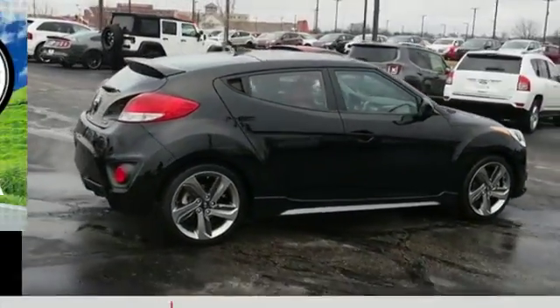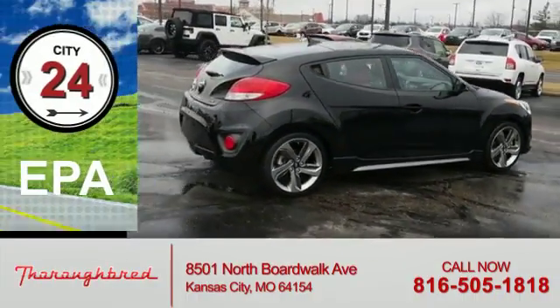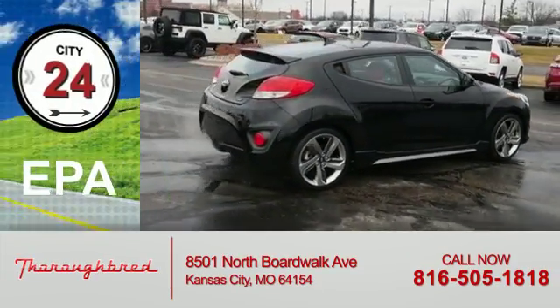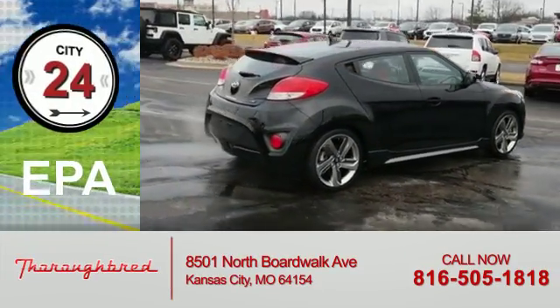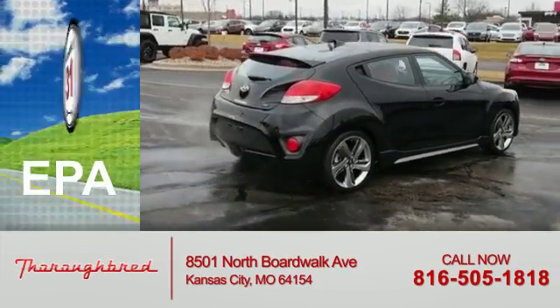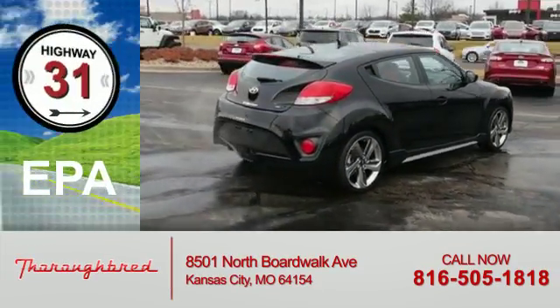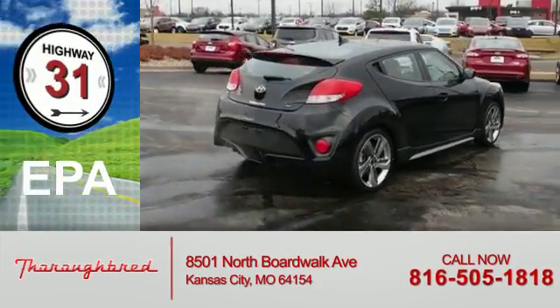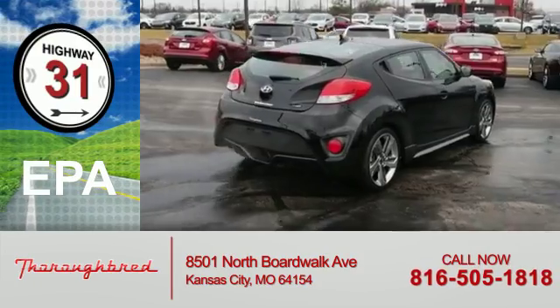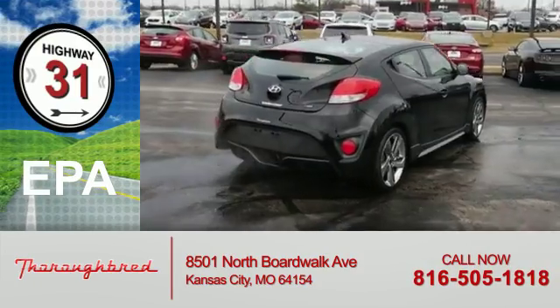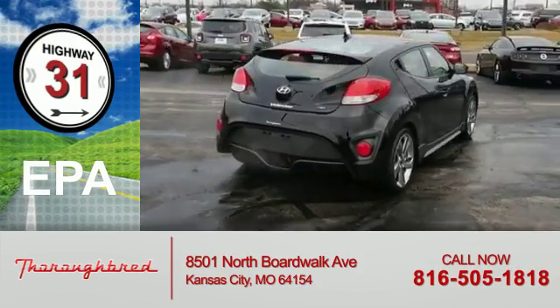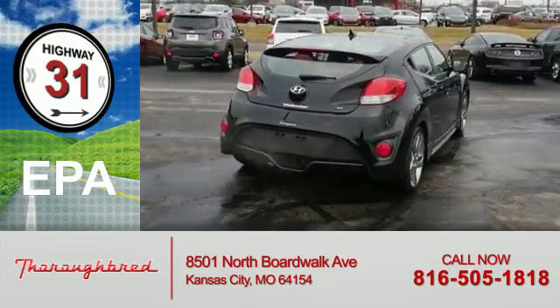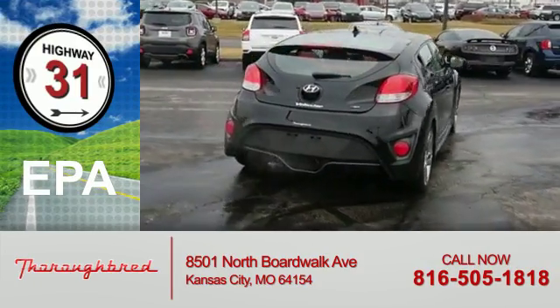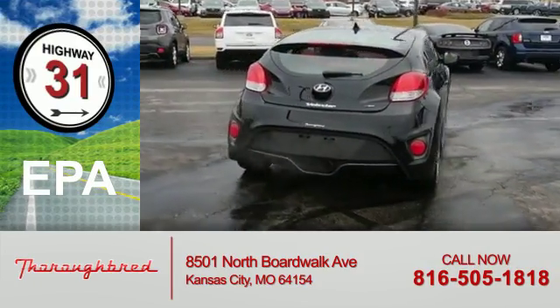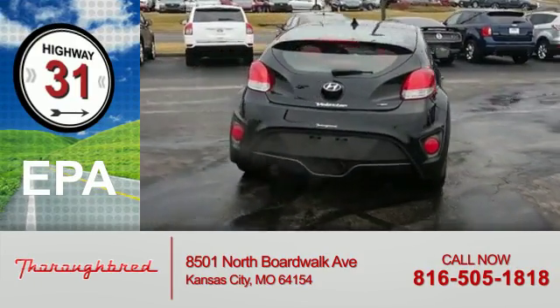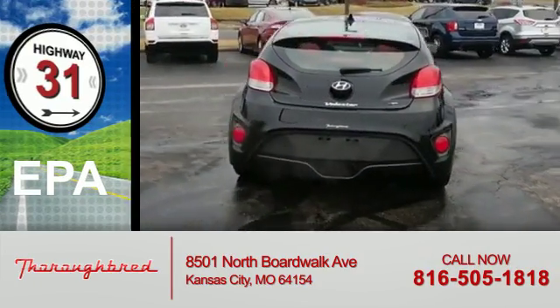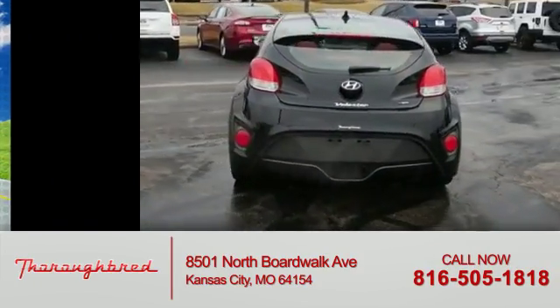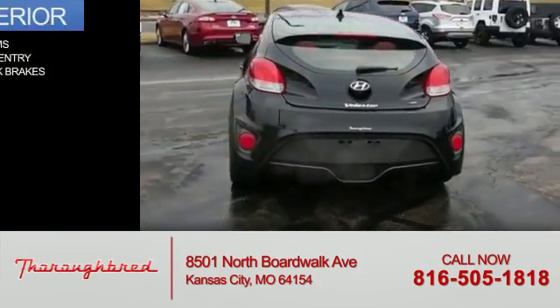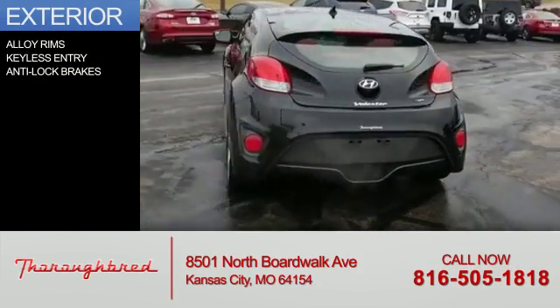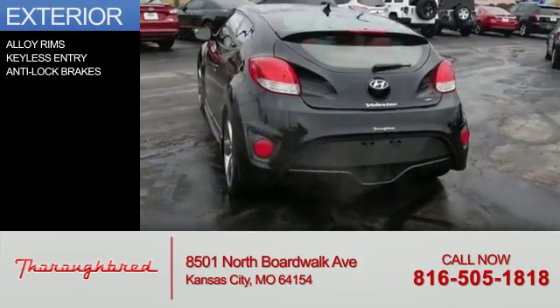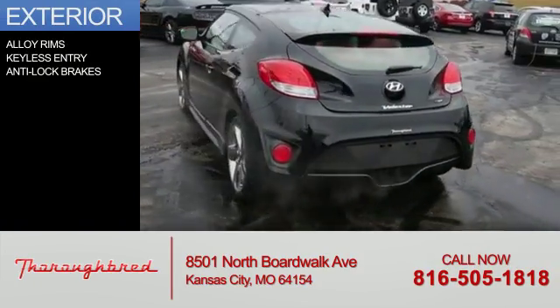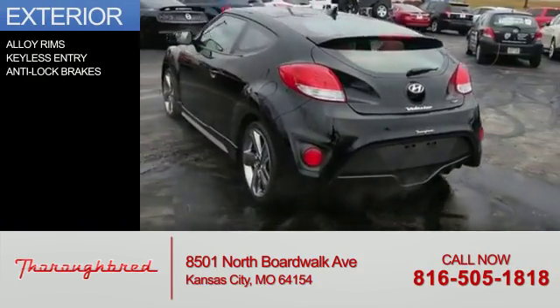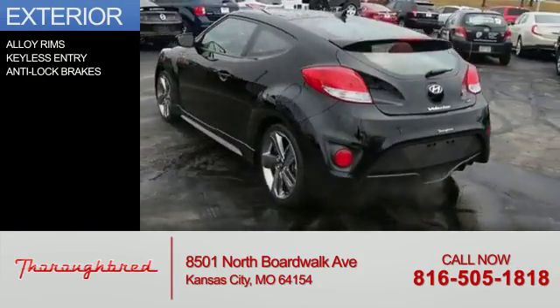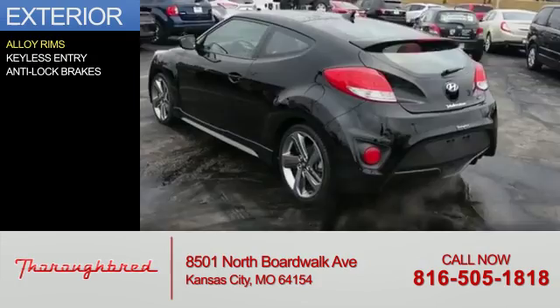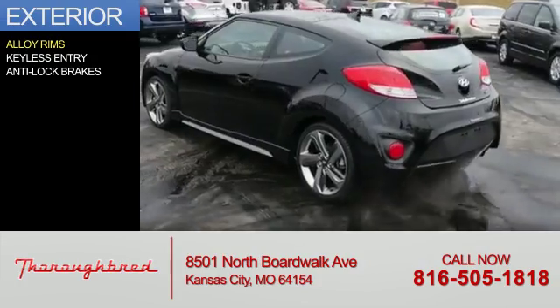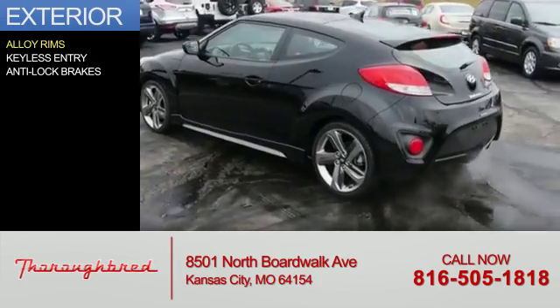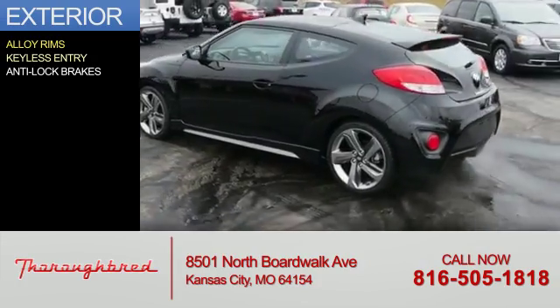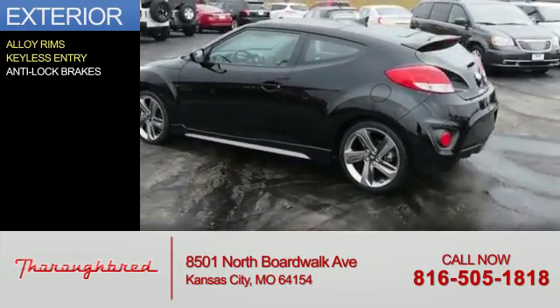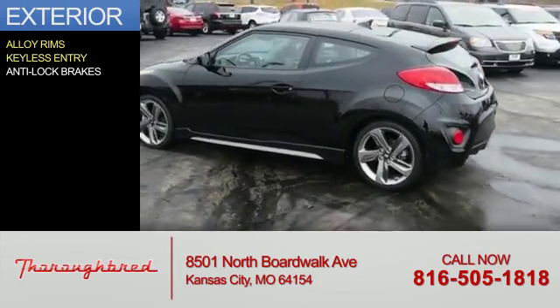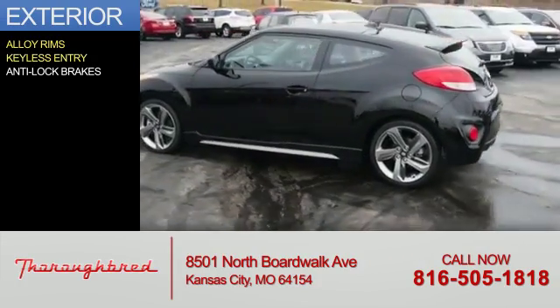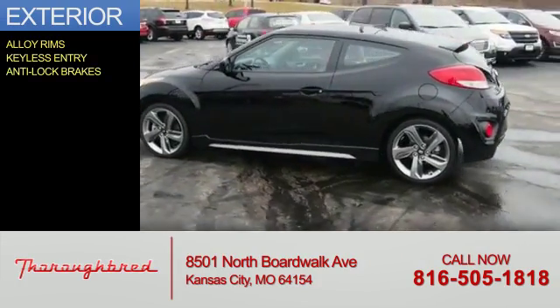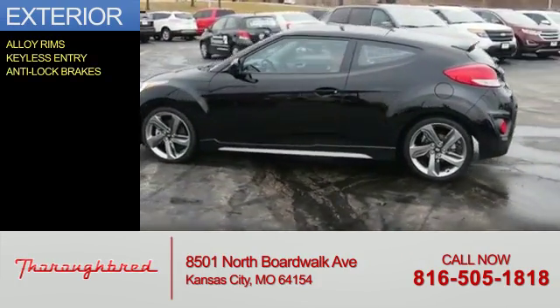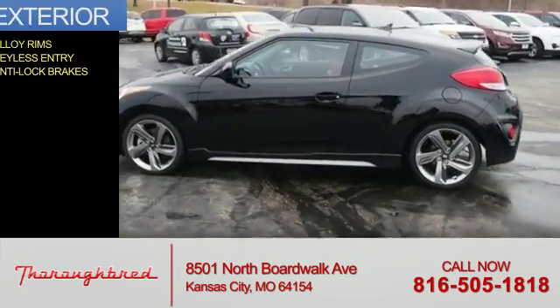Great fuel efficiency saves you money by requiring fewer trips to the gas station. The features include alloy rims, keyless entry, and anti-lock brakes.